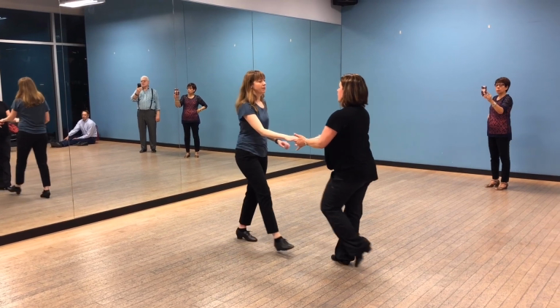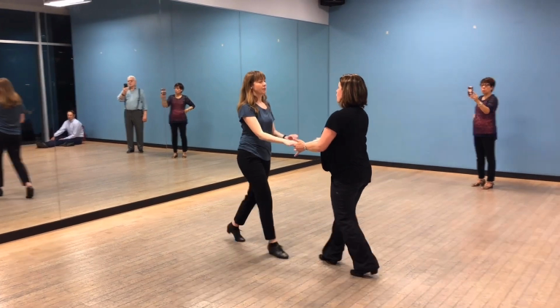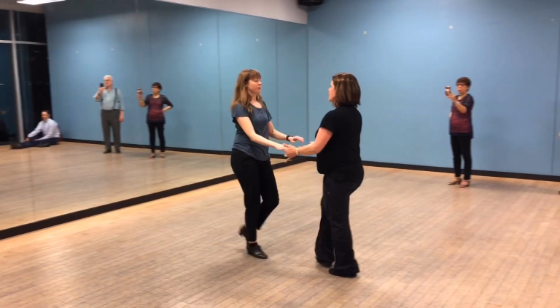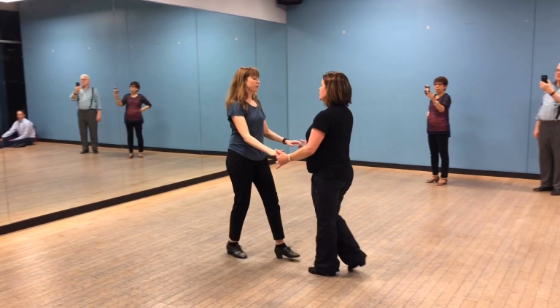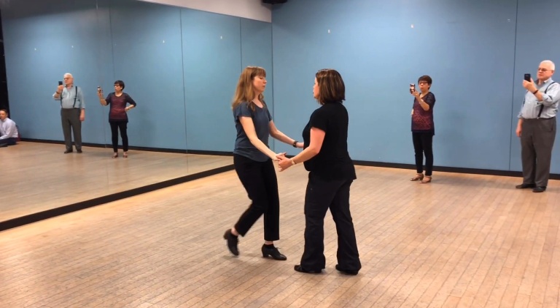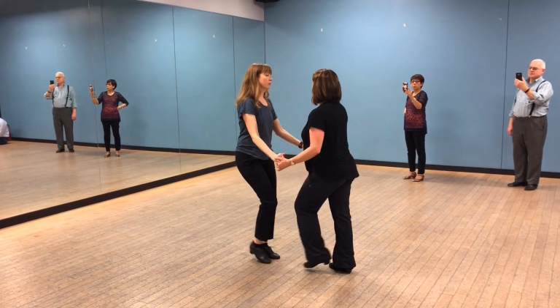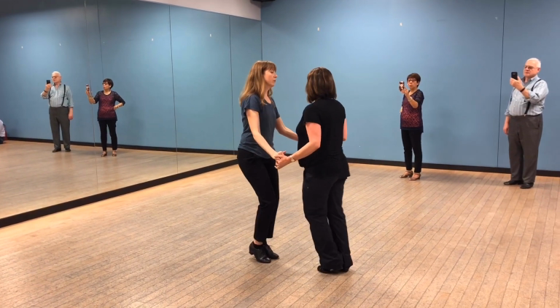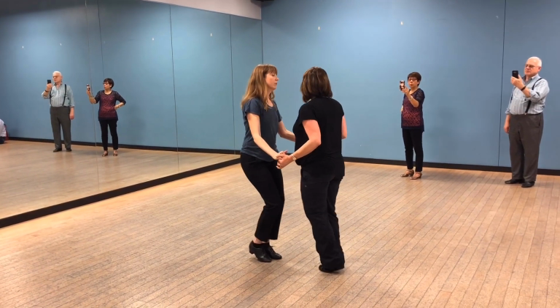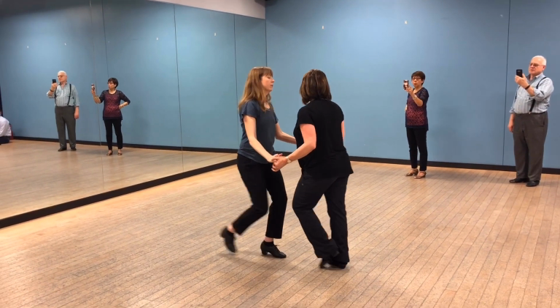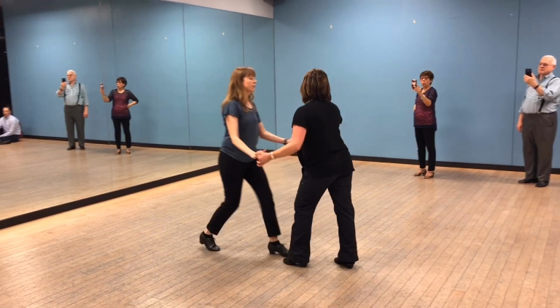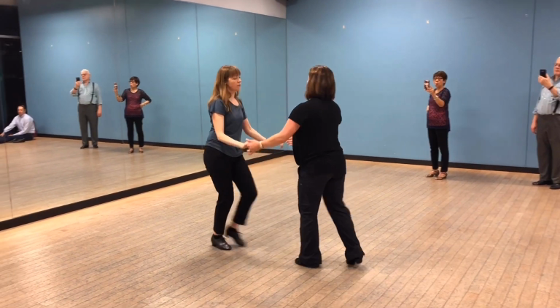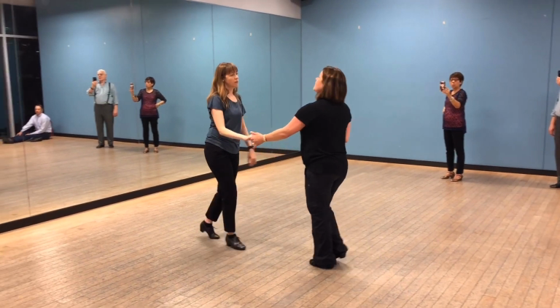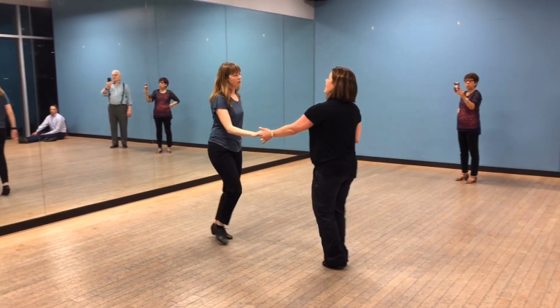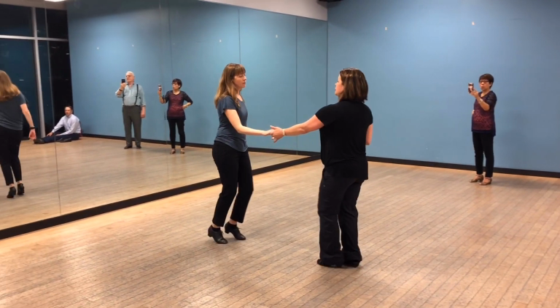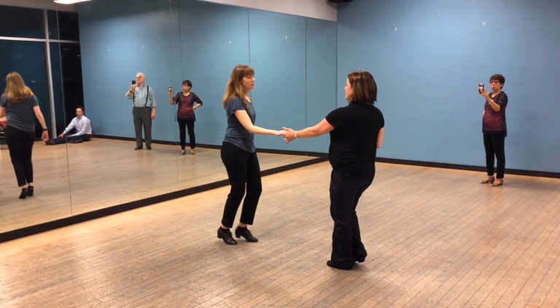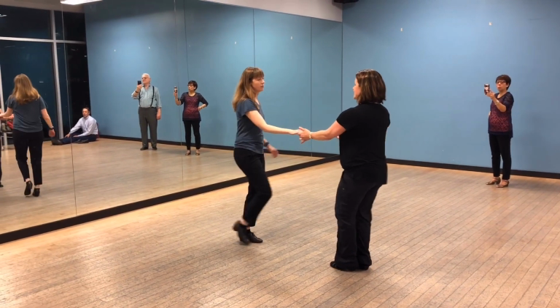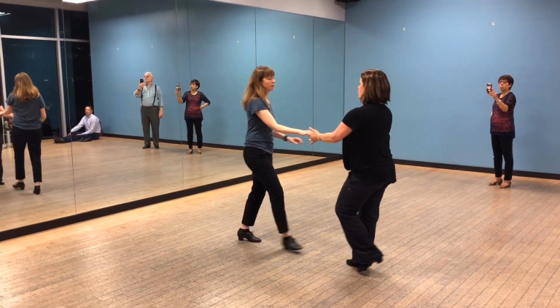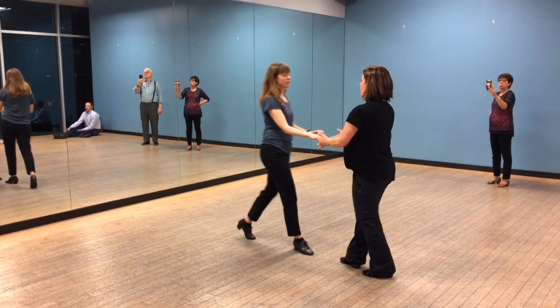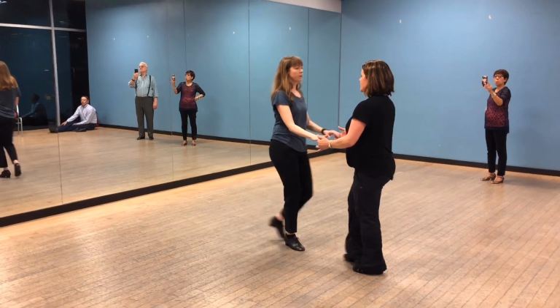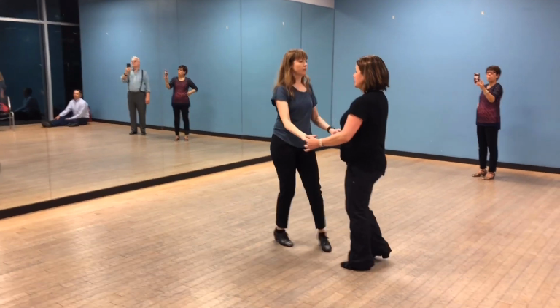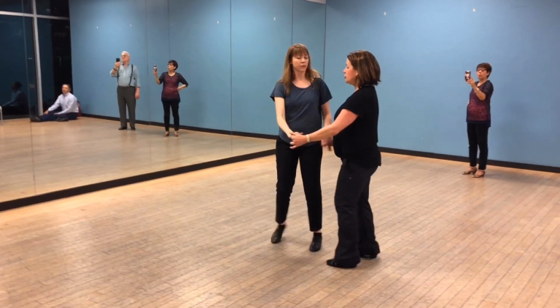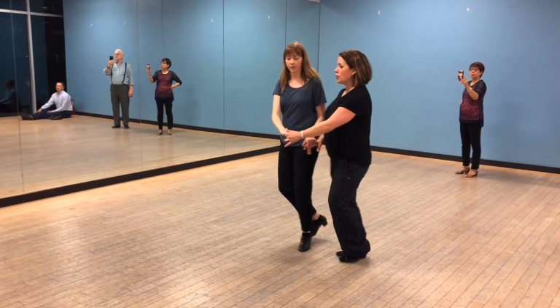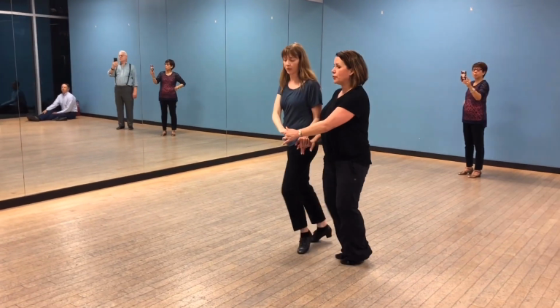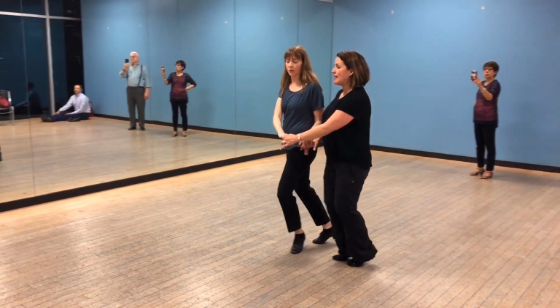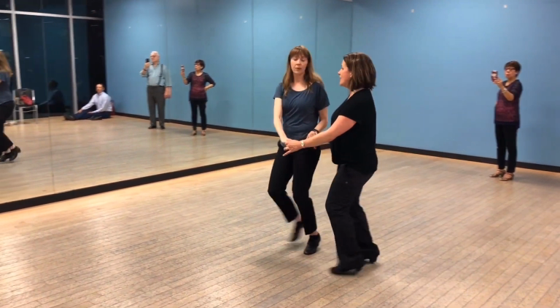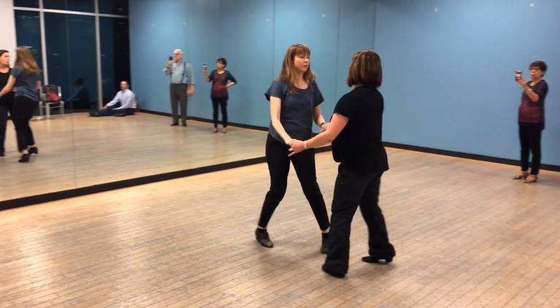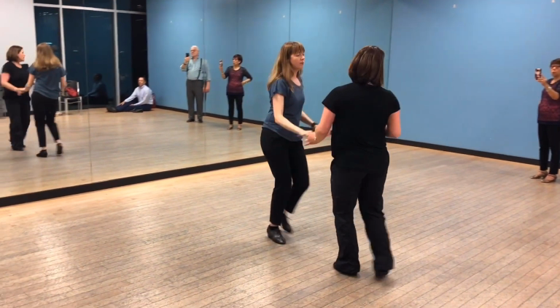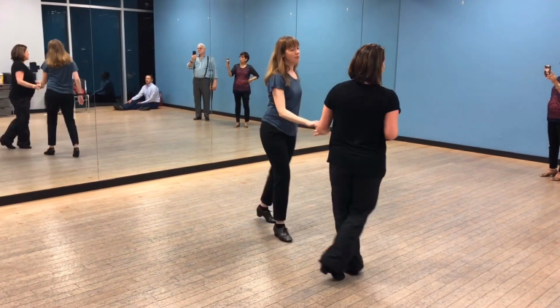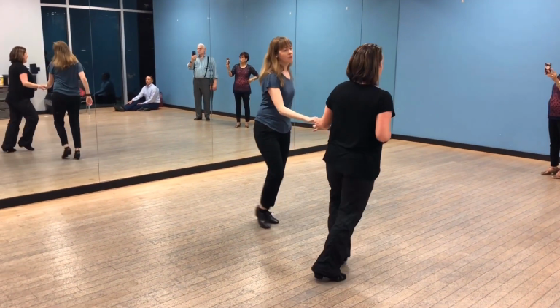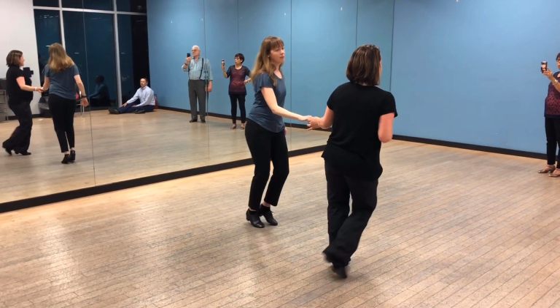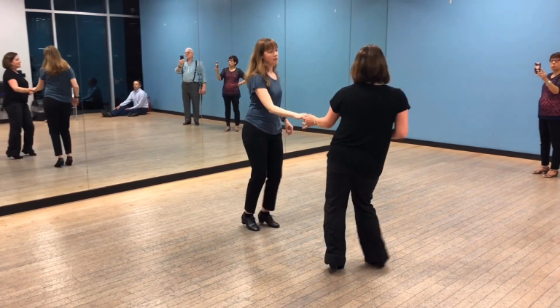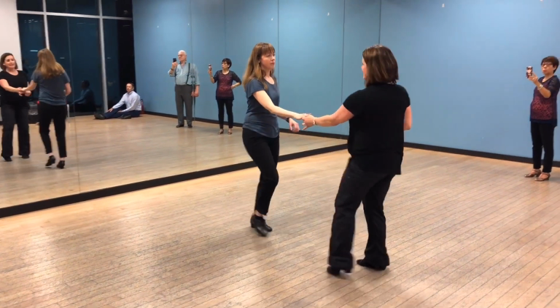We go one, two, three, and four, five, okay, six. One, two, three, and four, five, and six.